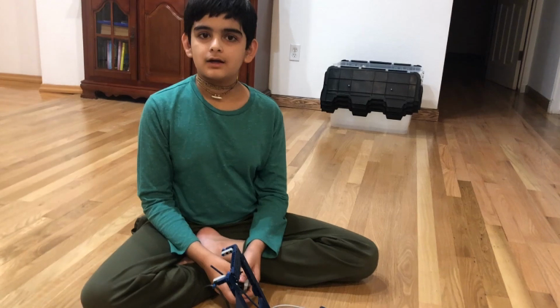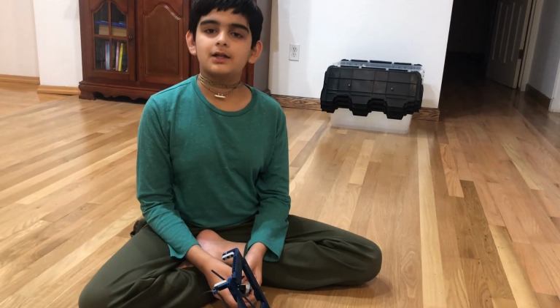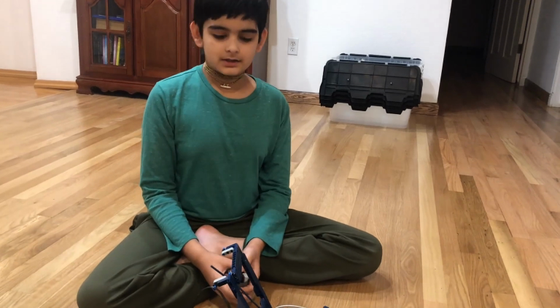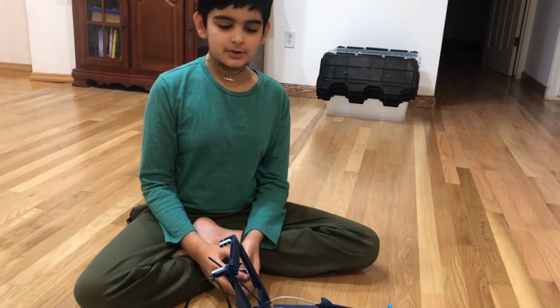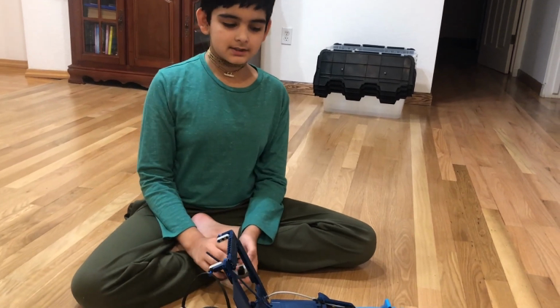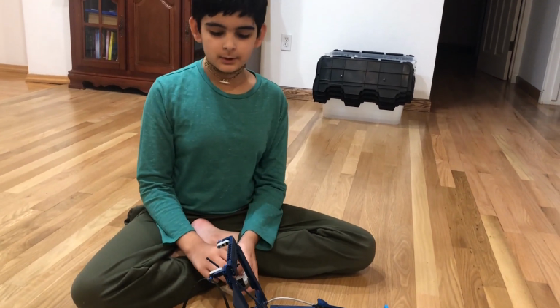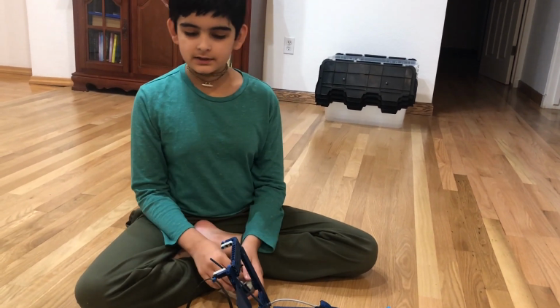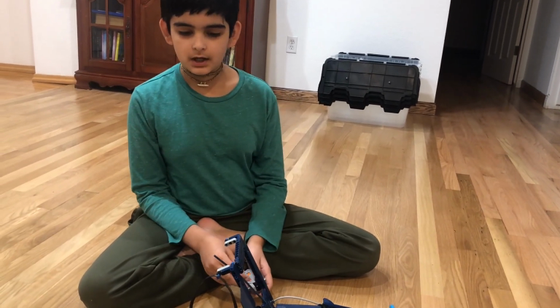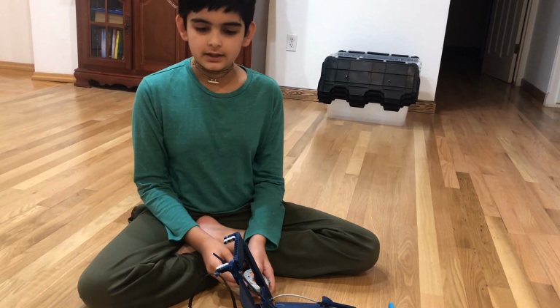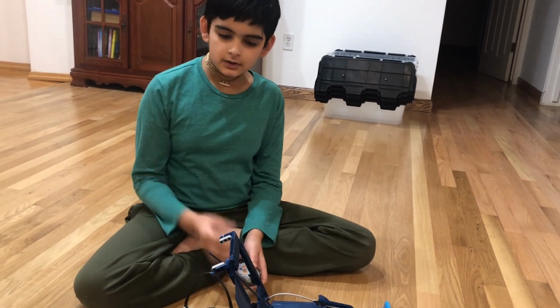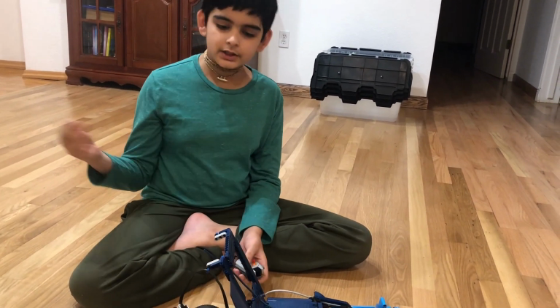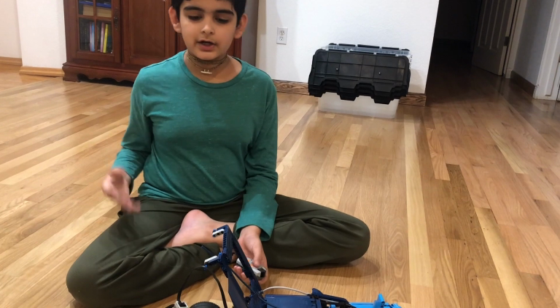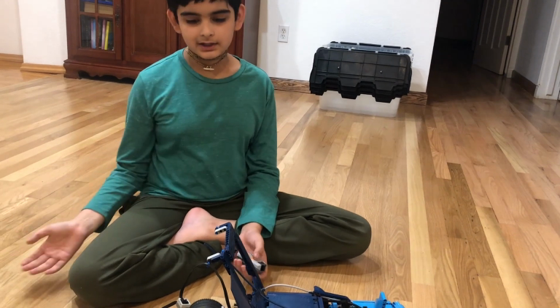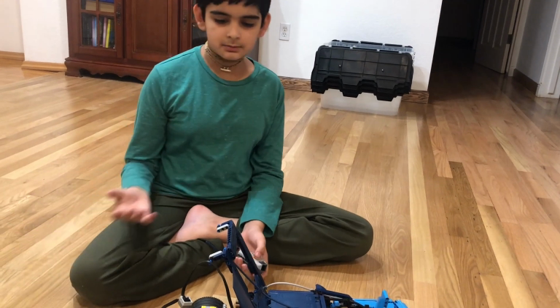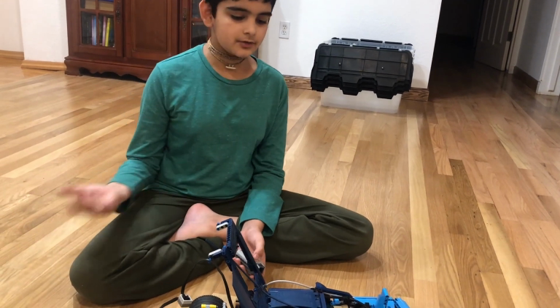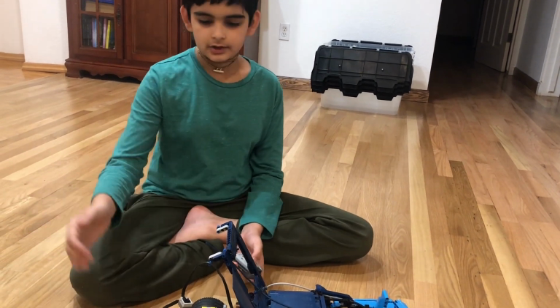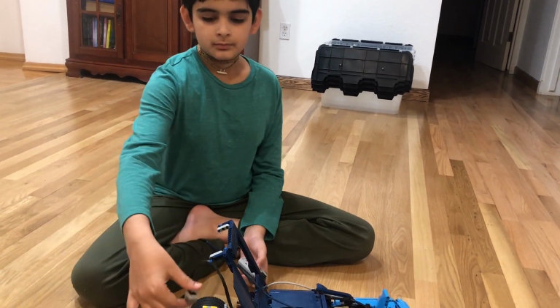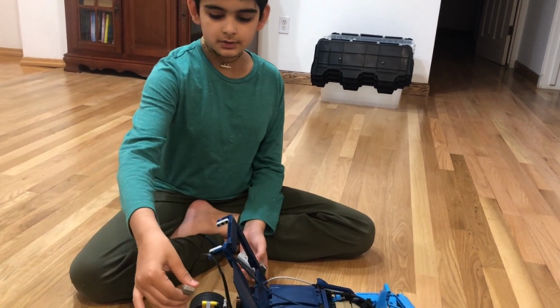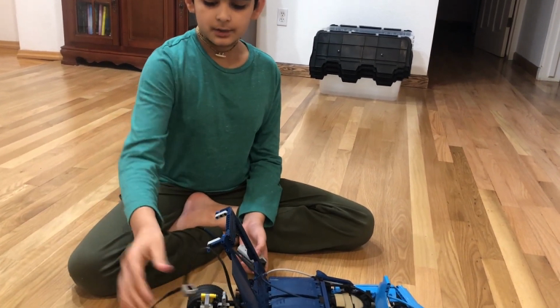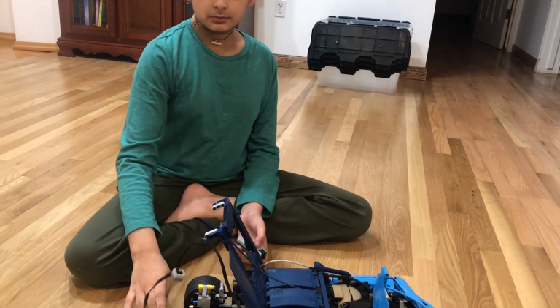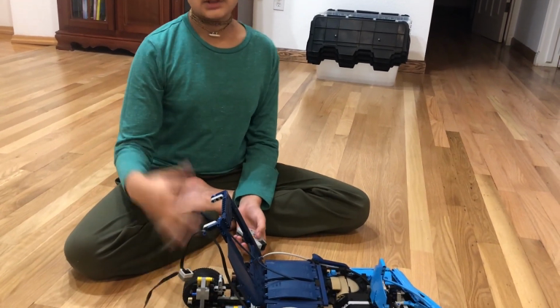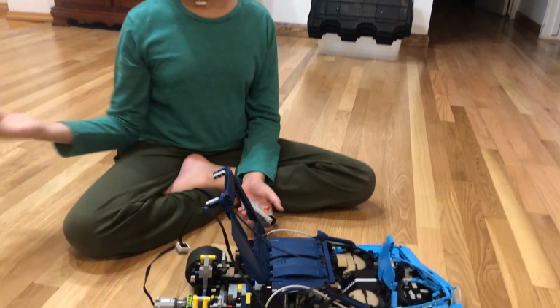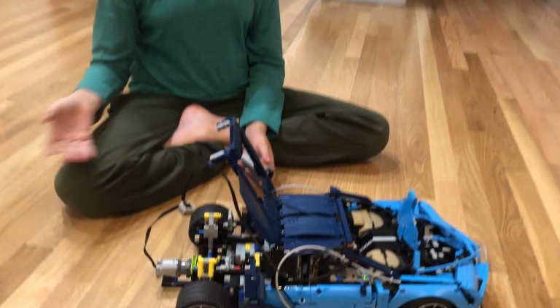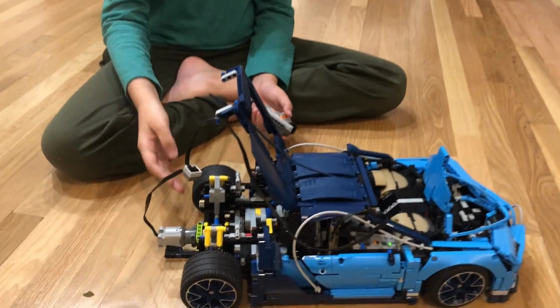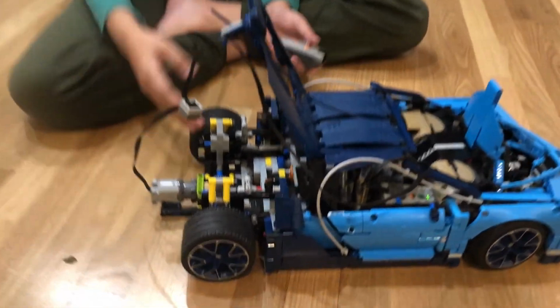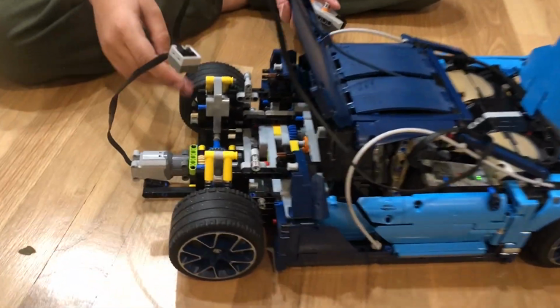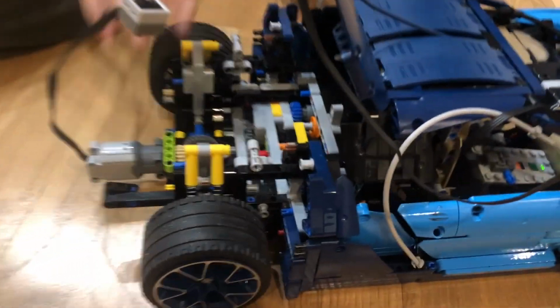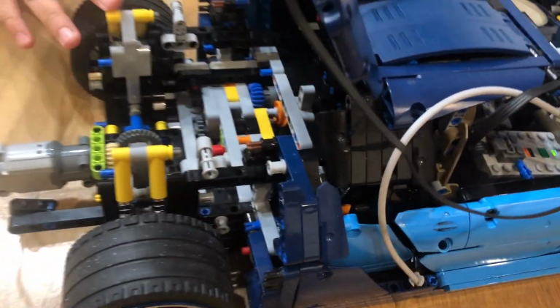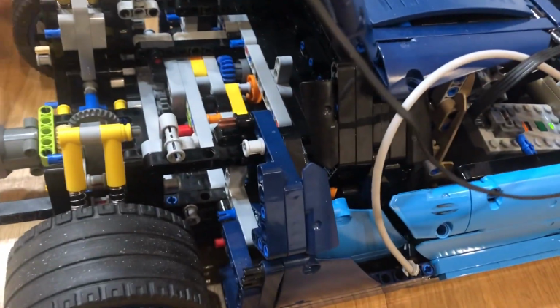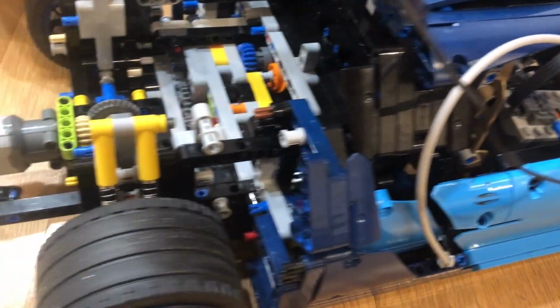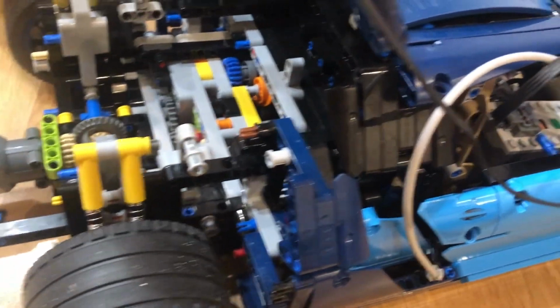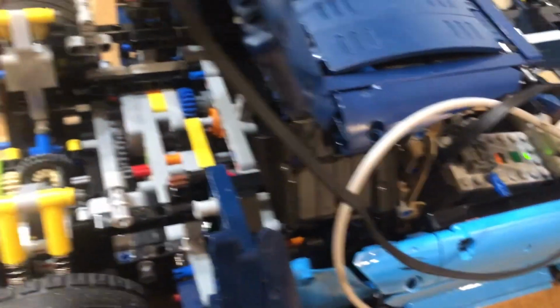Hello, this project is on motorizing the Bugatti. I tried many times but it never worked because whenever I put the motor on some area, the gears made a creaking noise because it was four wheel drive.